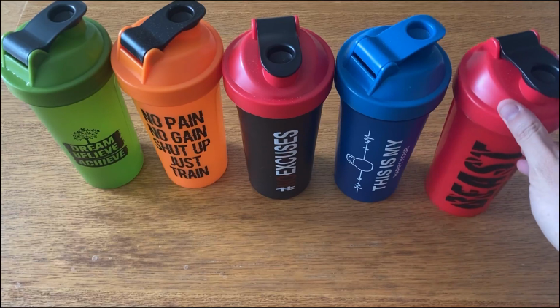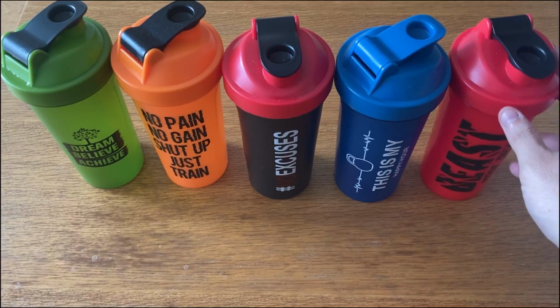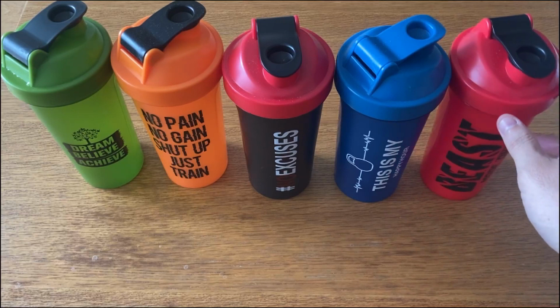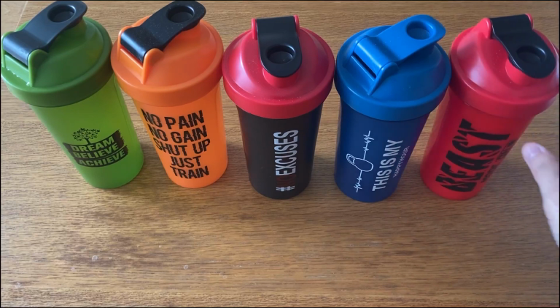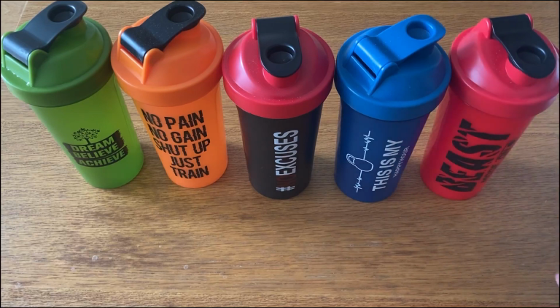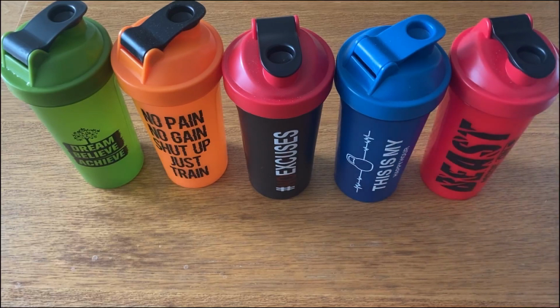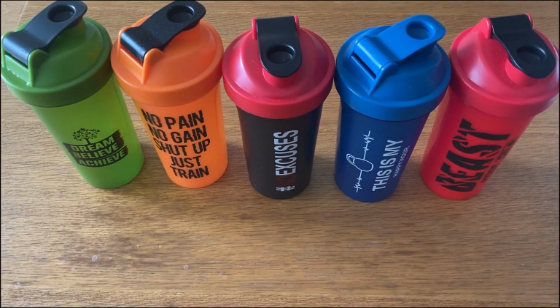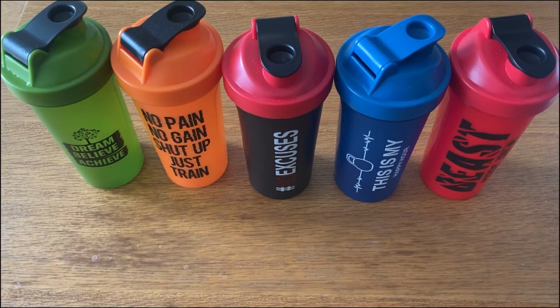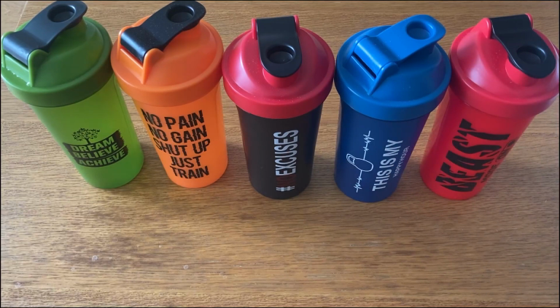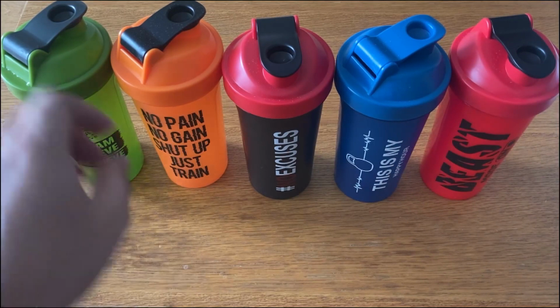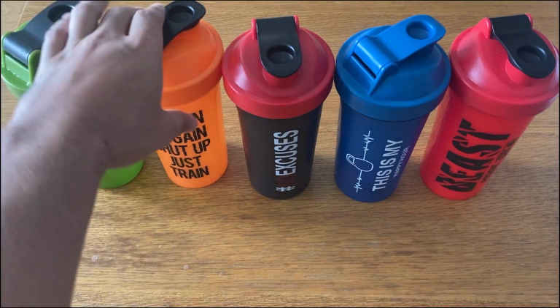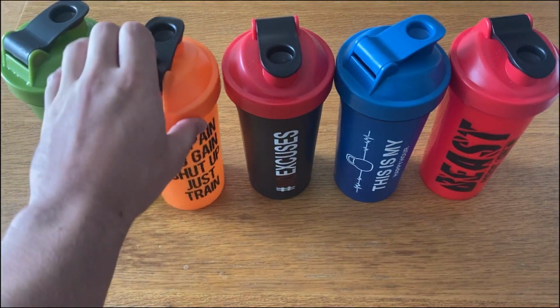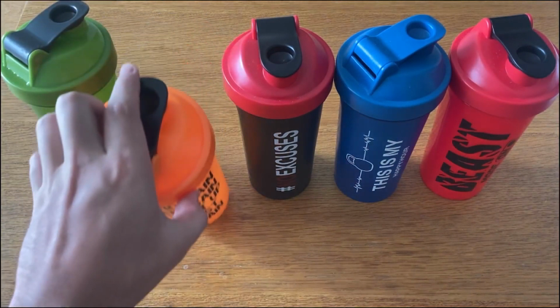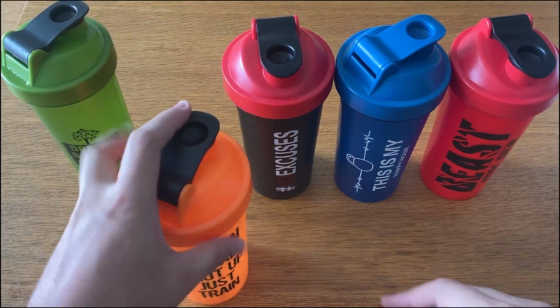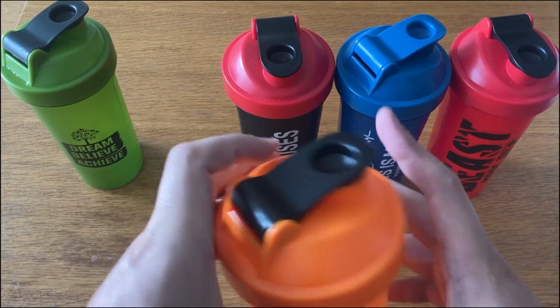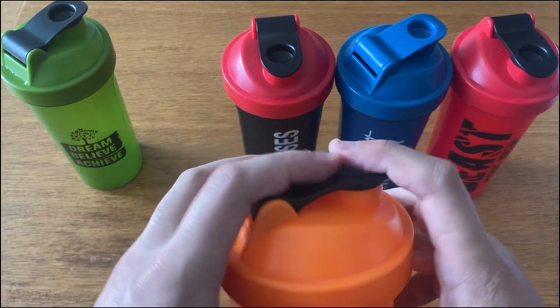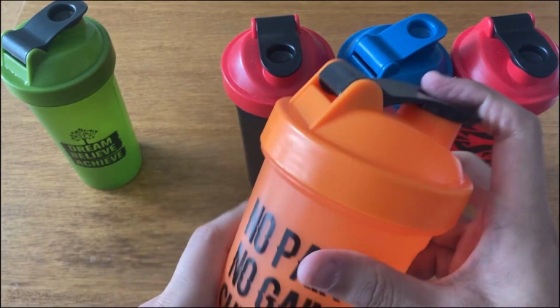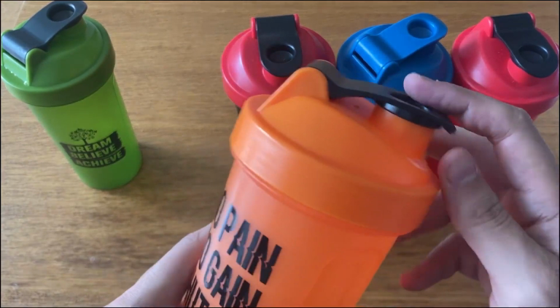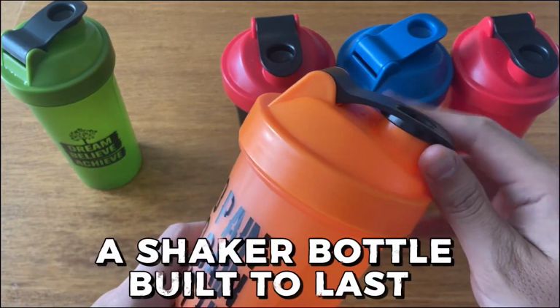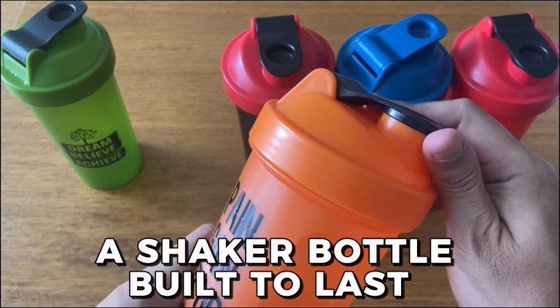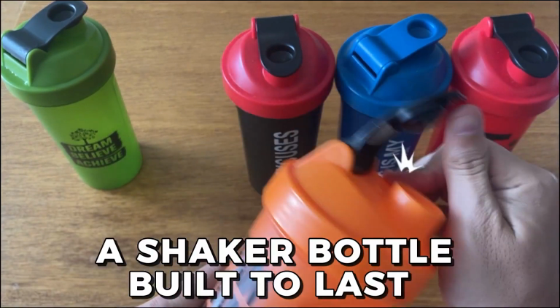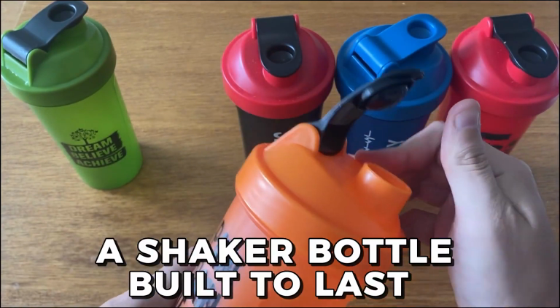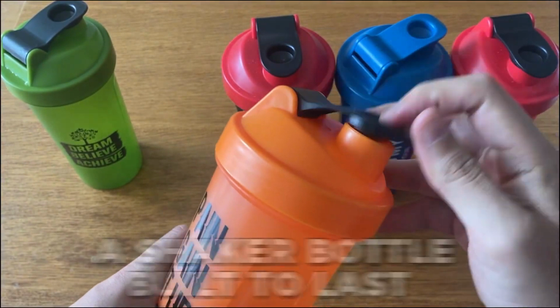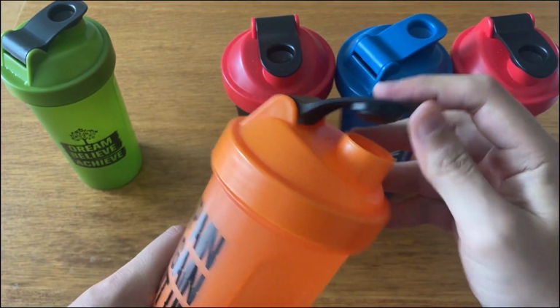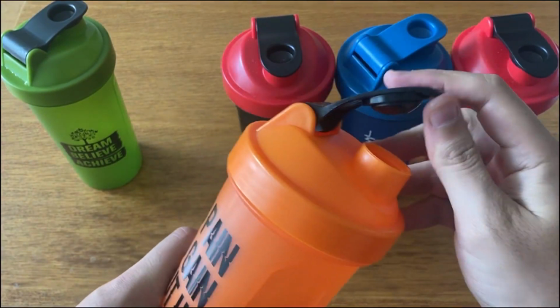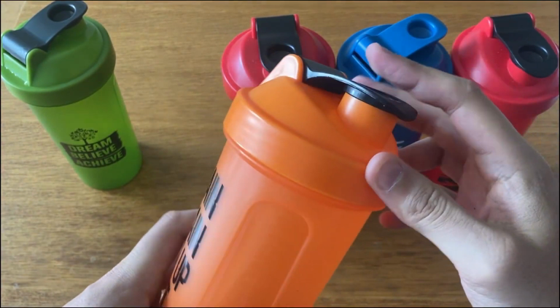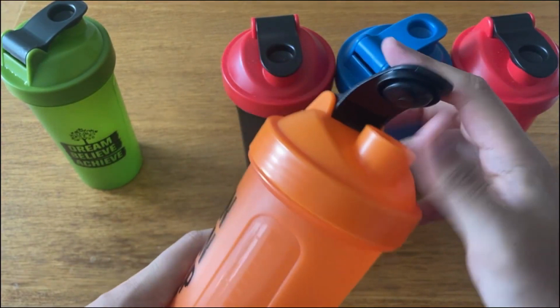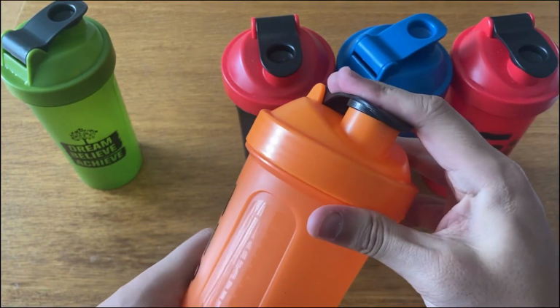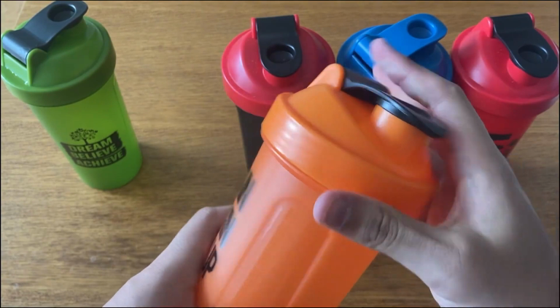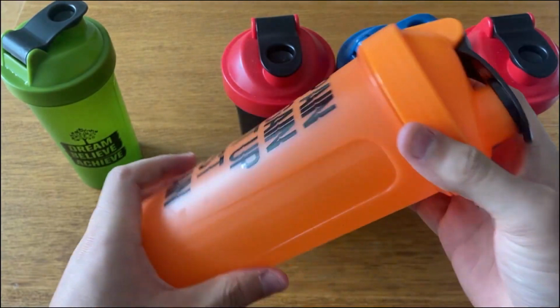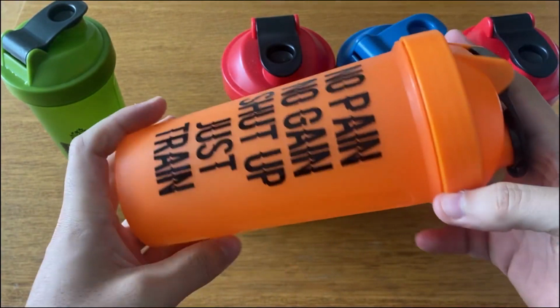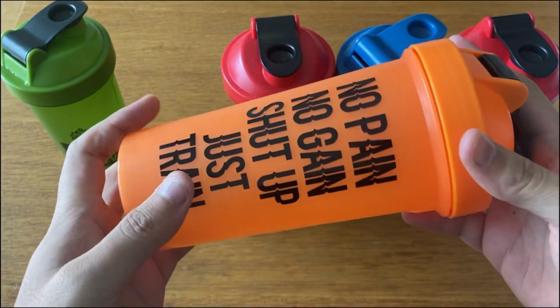As I wasn't looking for anything in particular, the Gila Sports 5-Pack fits my needs perfectly — a shaker bottle built to last that also comes with other bottles perfect for sharing or giving to friends.